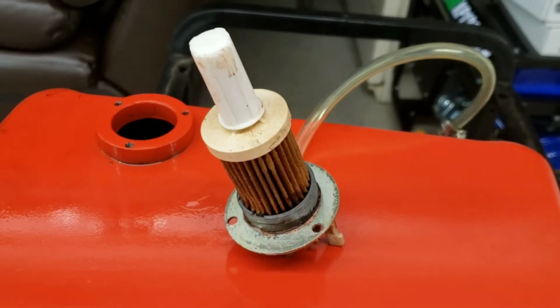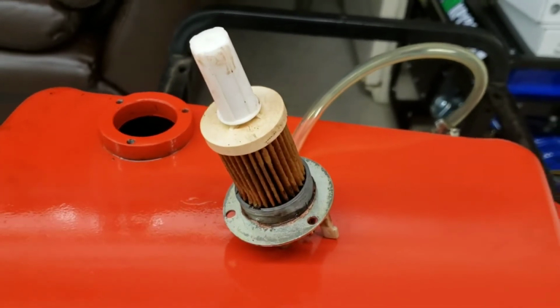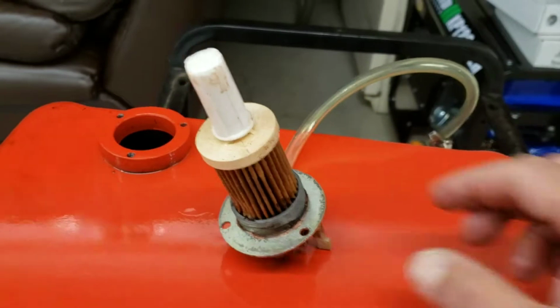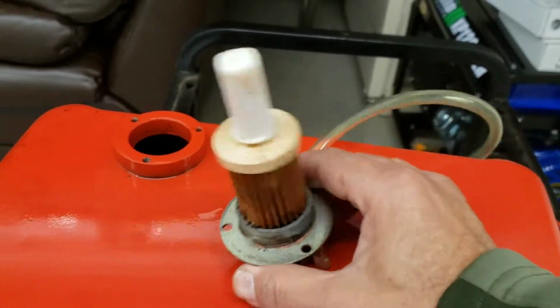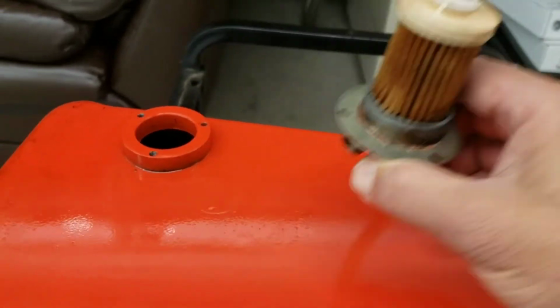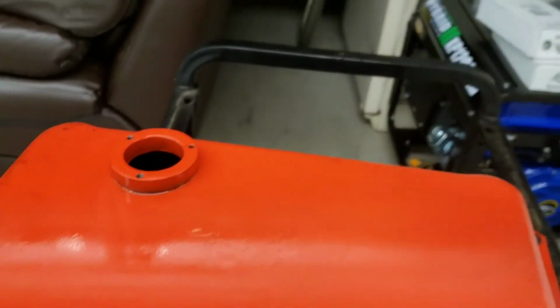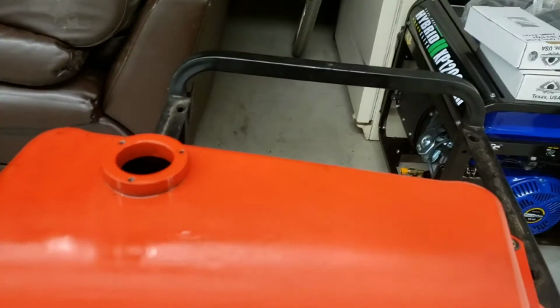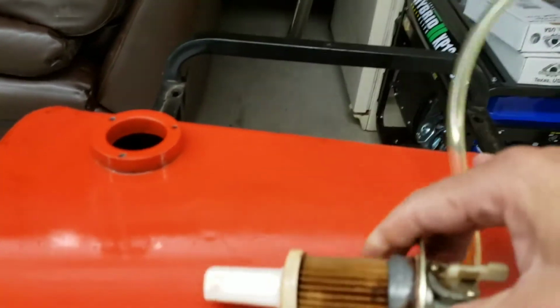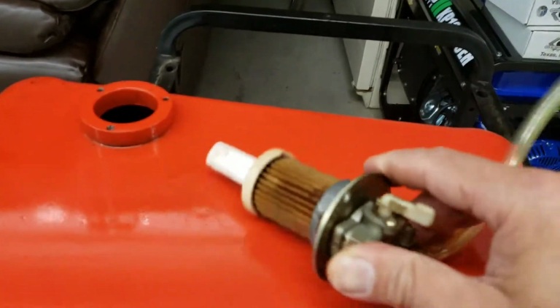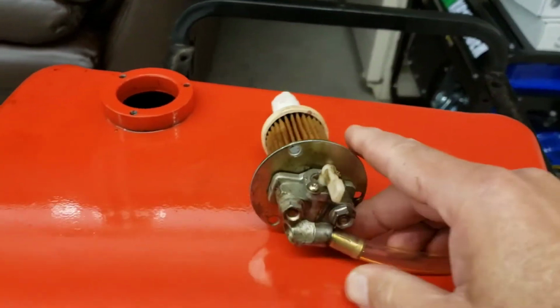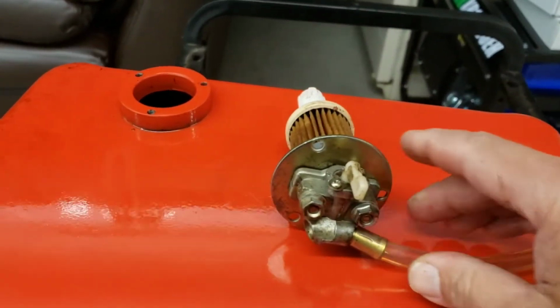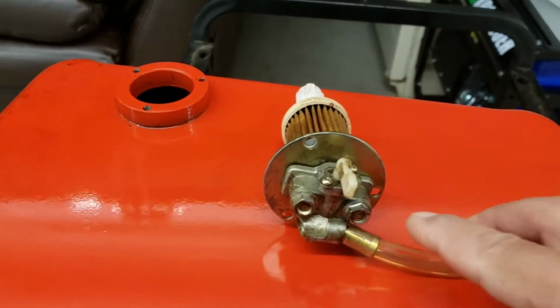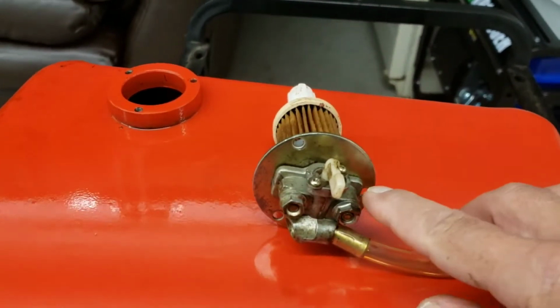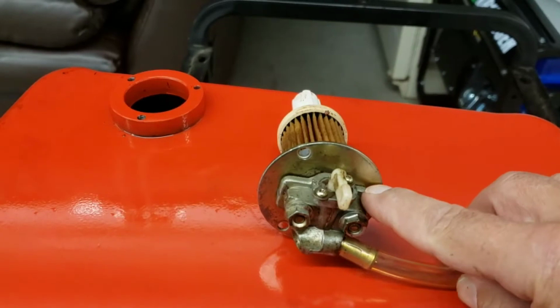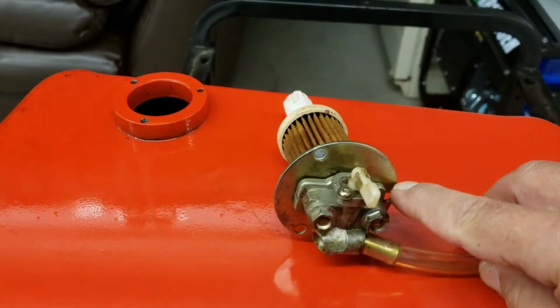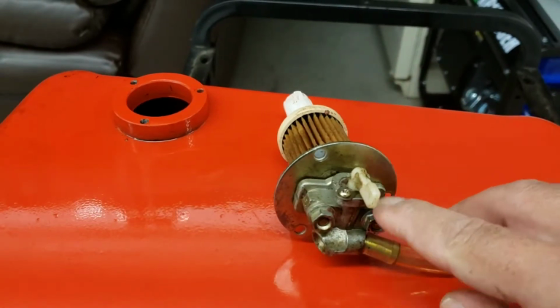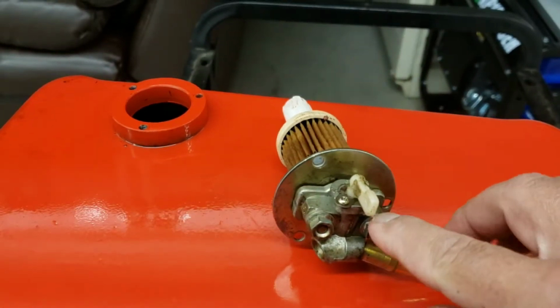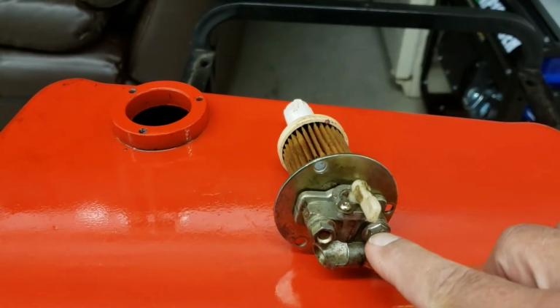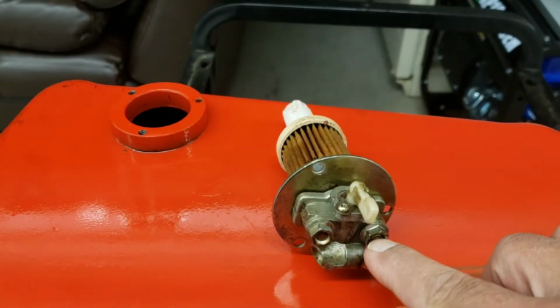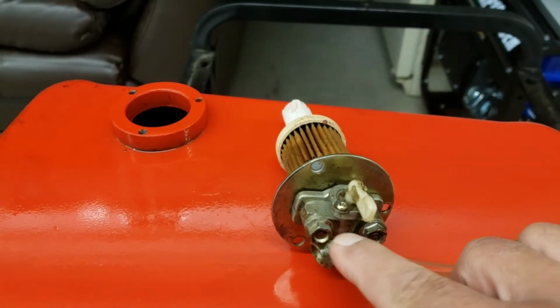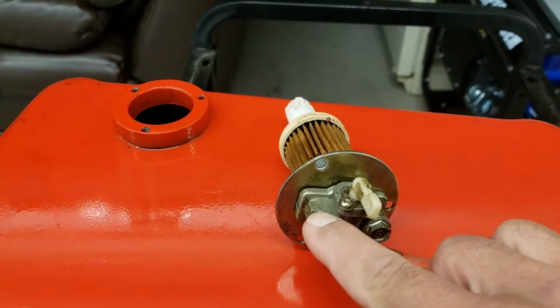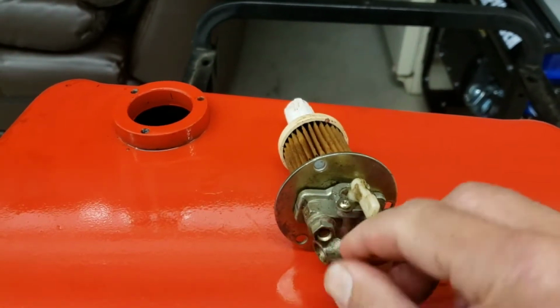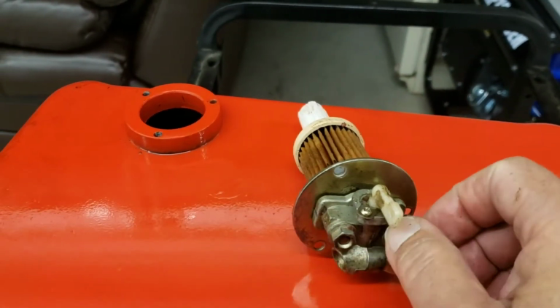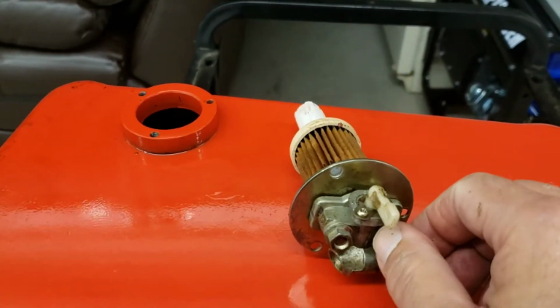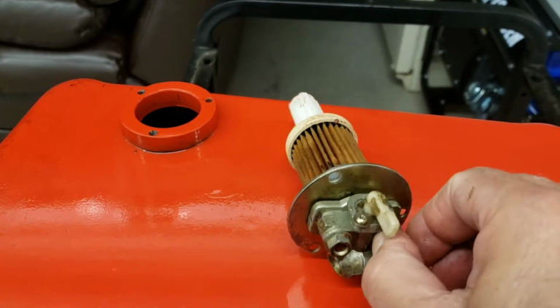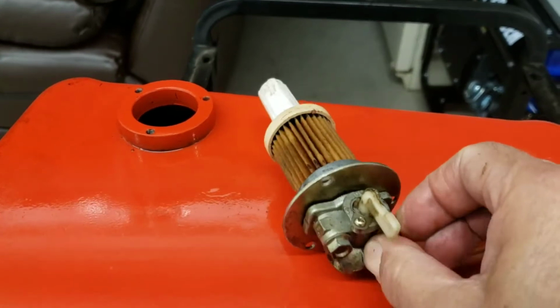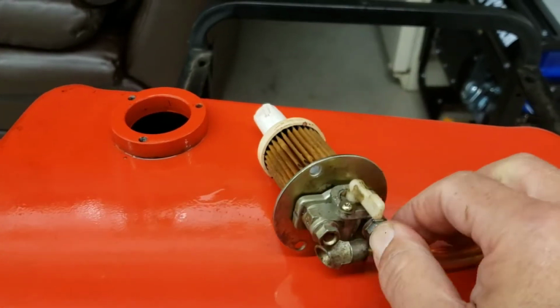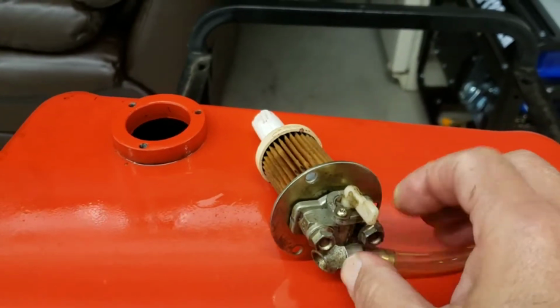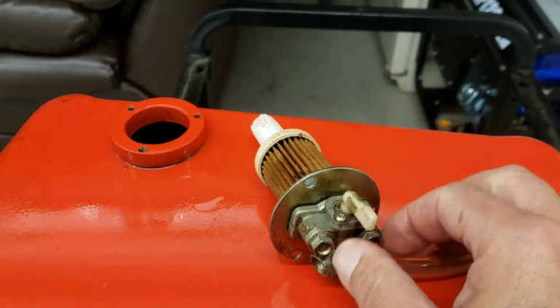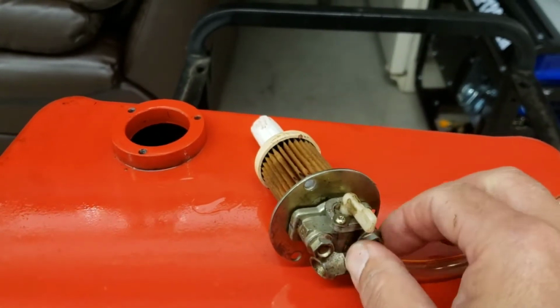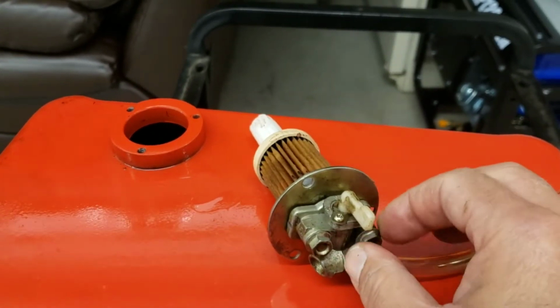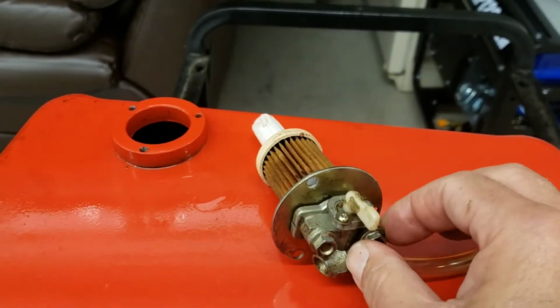I also got a hole punch set so I can make professional holes where the fuel valve mounts. Basically what happens is the fuel filter mounts in and it's bolted to the petcock valve with these bolts — I'll show you what it looks like.